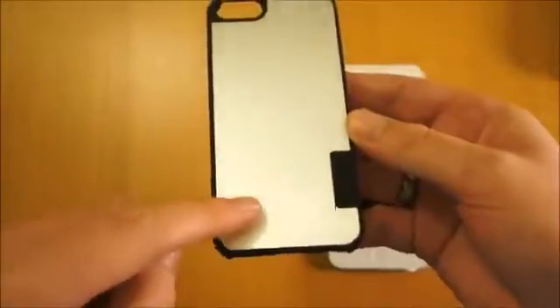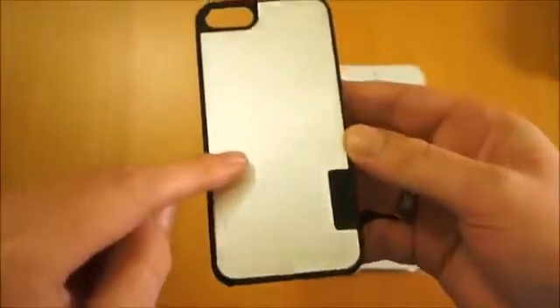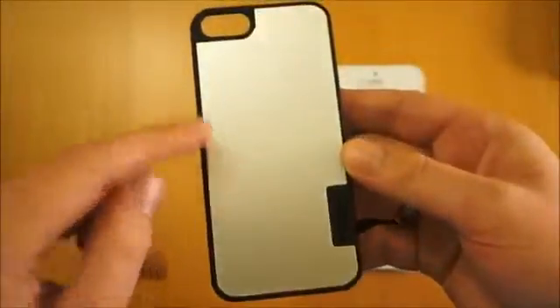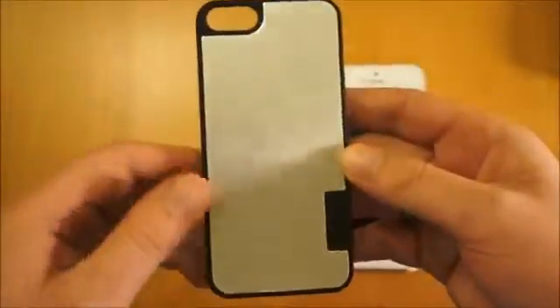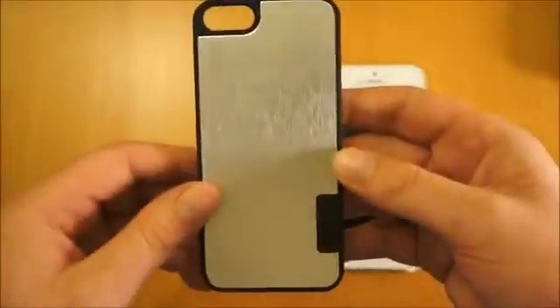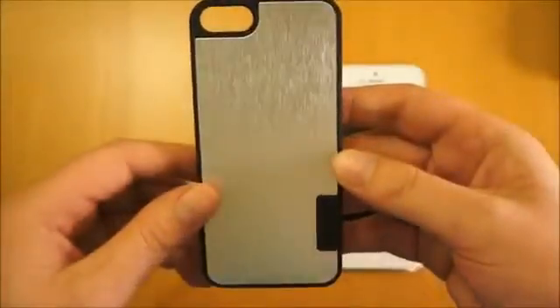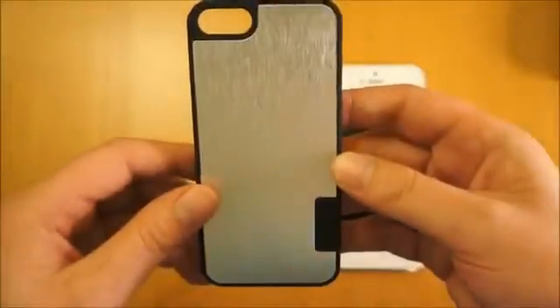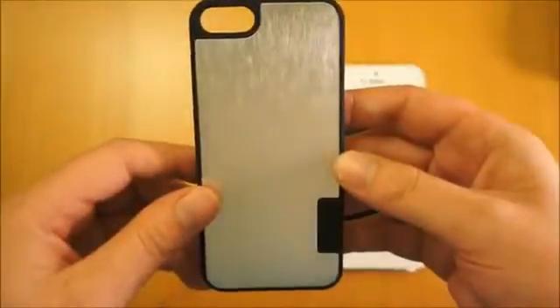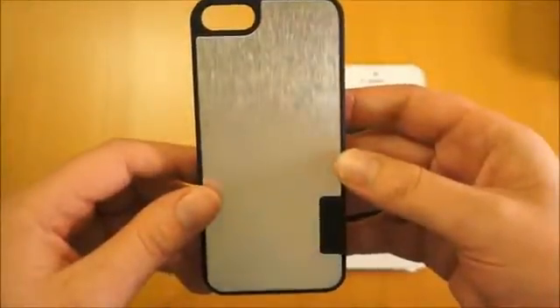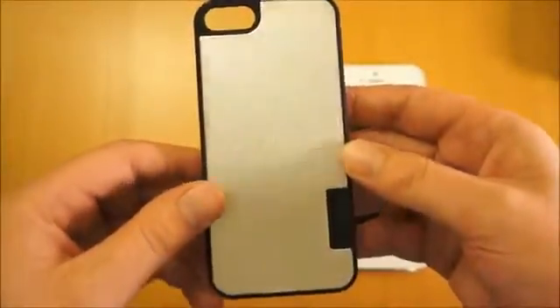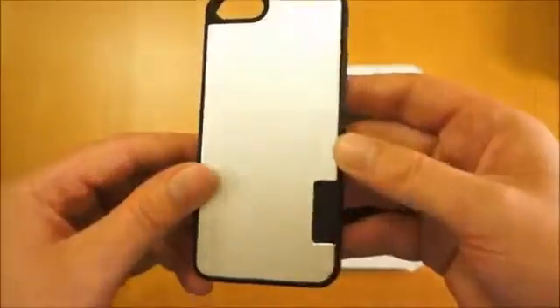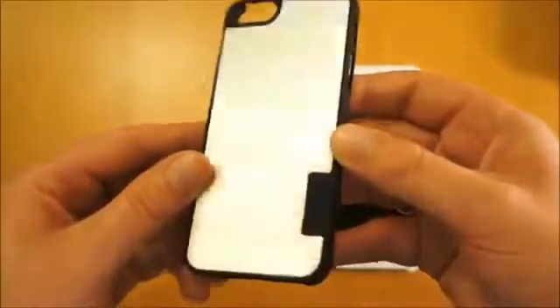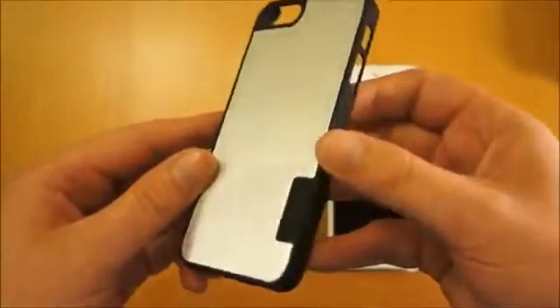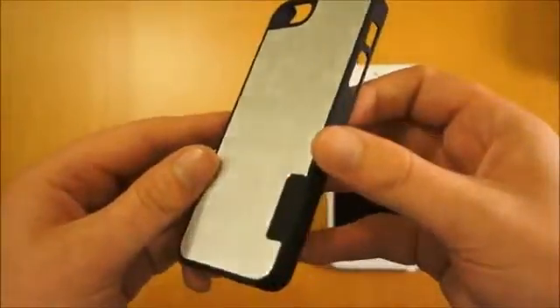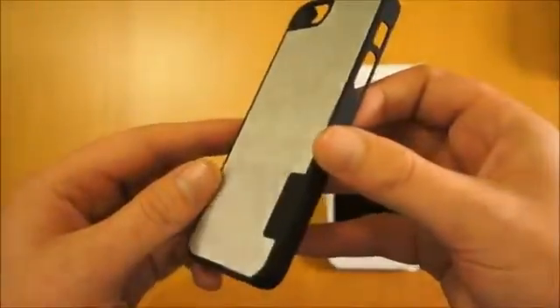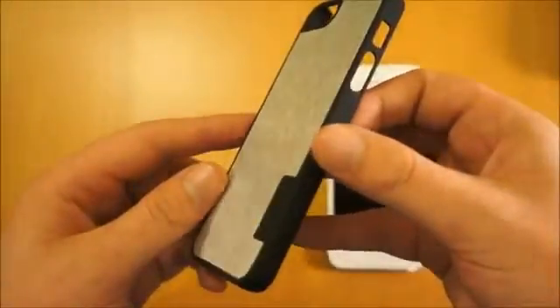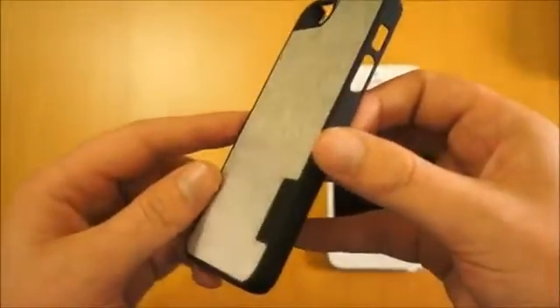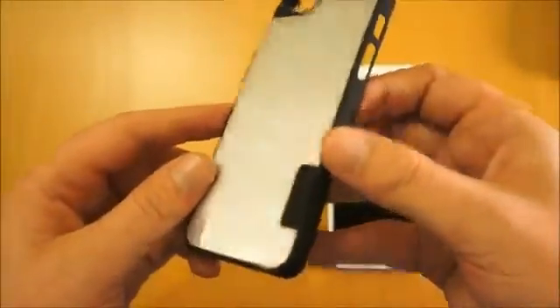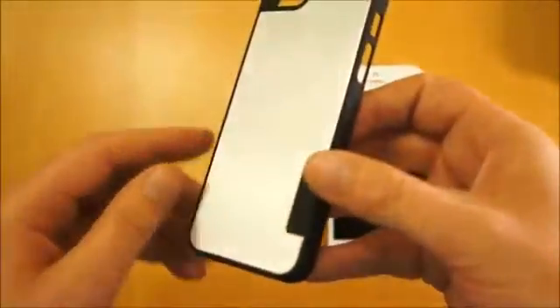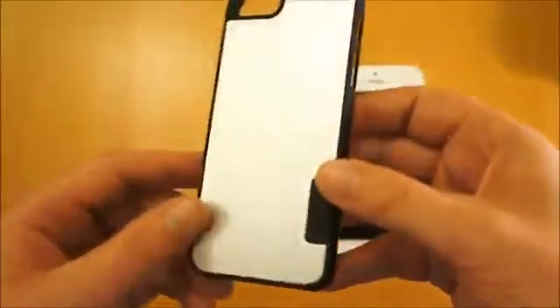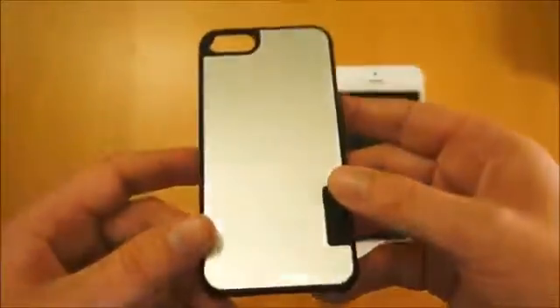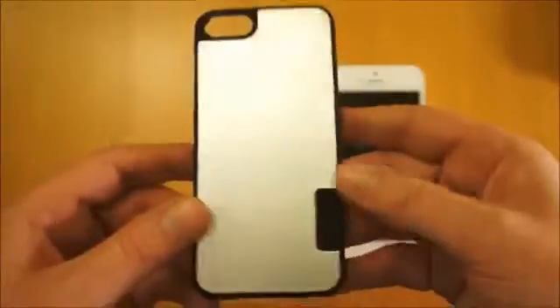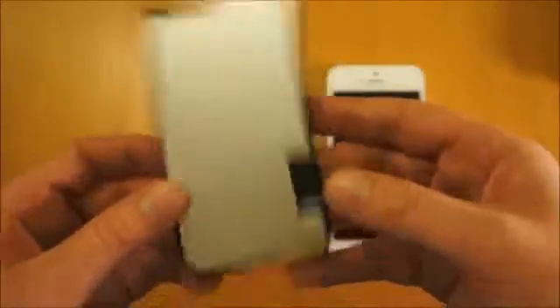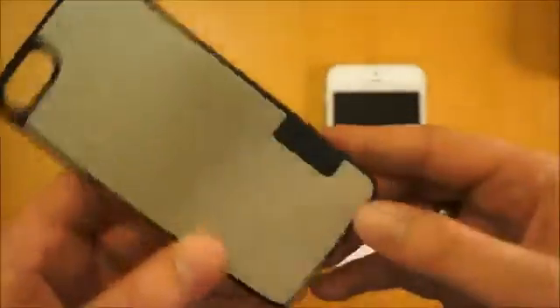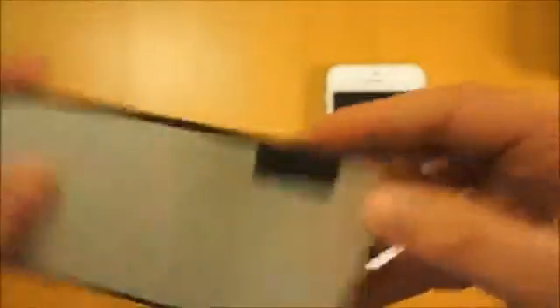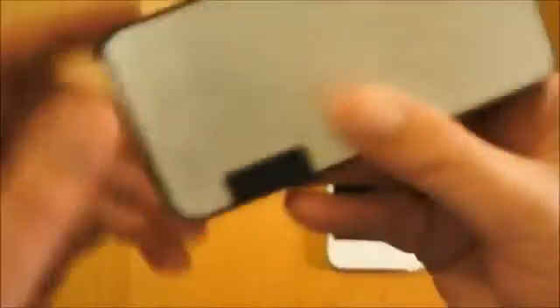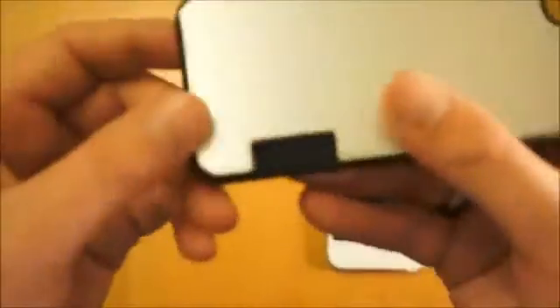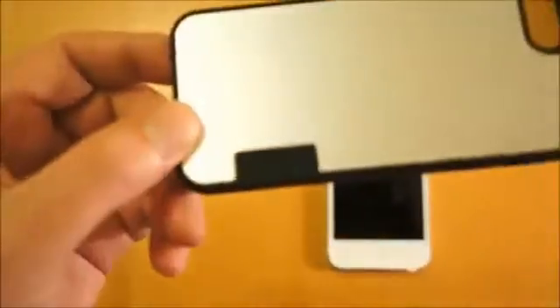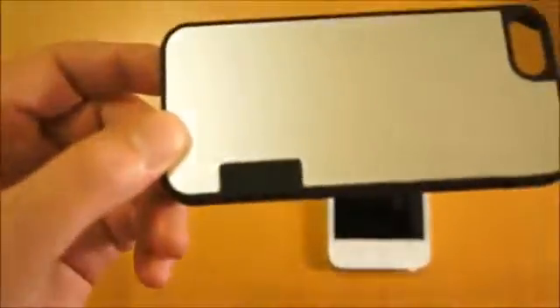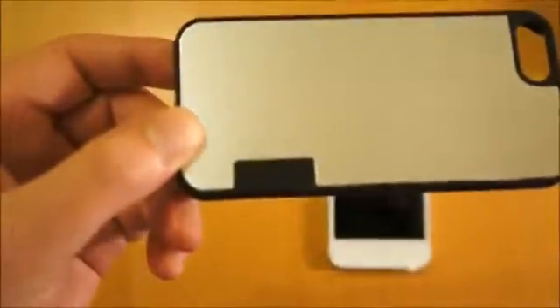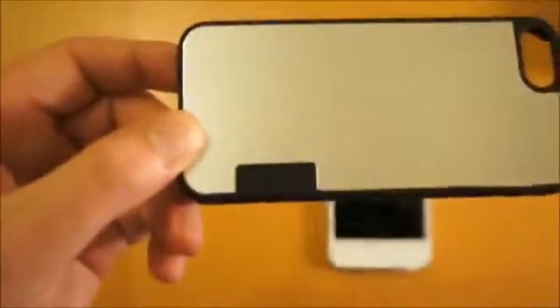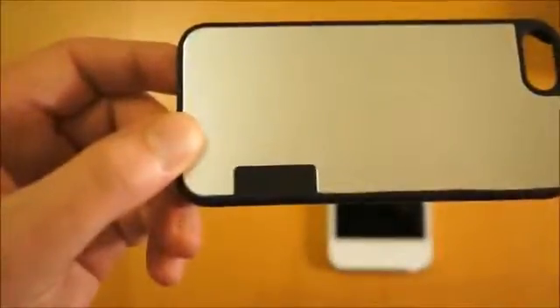Another one I've done a review of is the carbon fibre version which looks really nice, as you can see there. This is actually a genuine piece of aluminium inserted on there — only very thin so it doesn't add any weight to the case. And then you've got the Cygnet logo here.